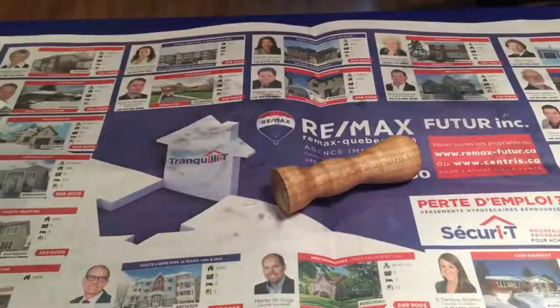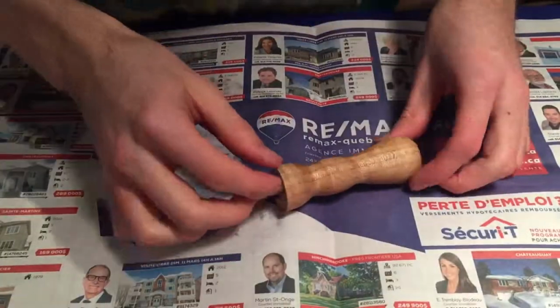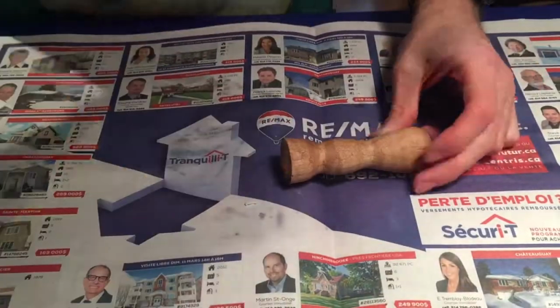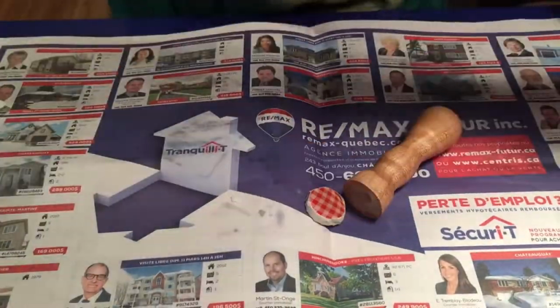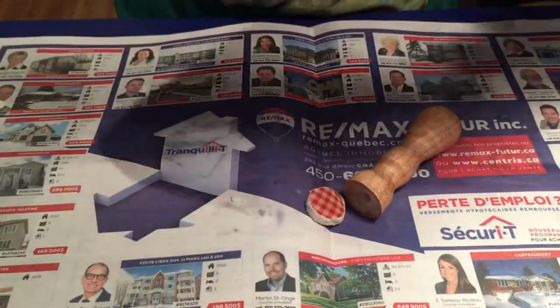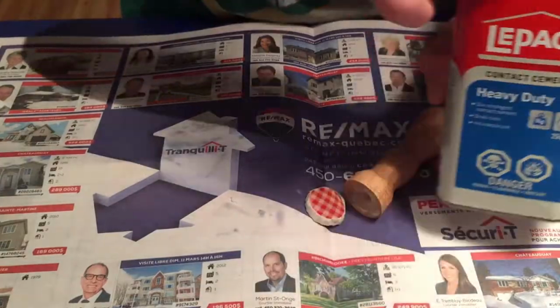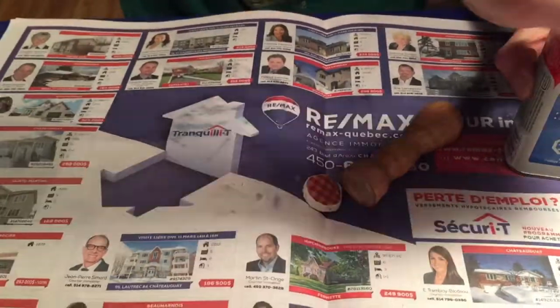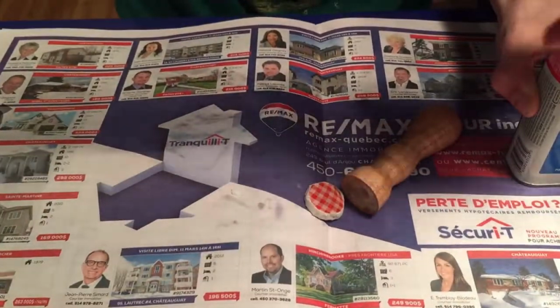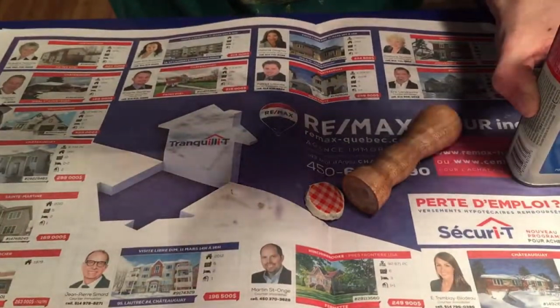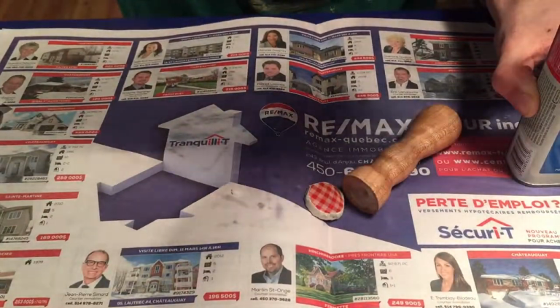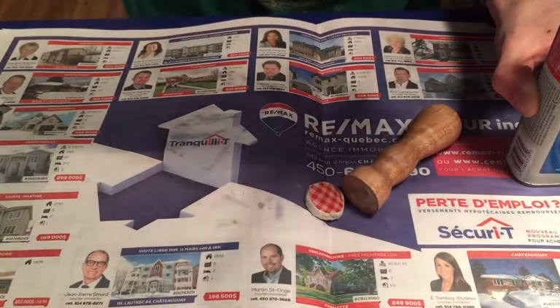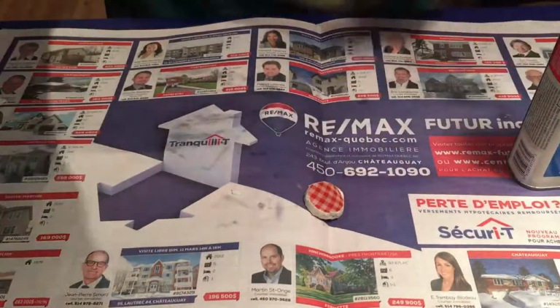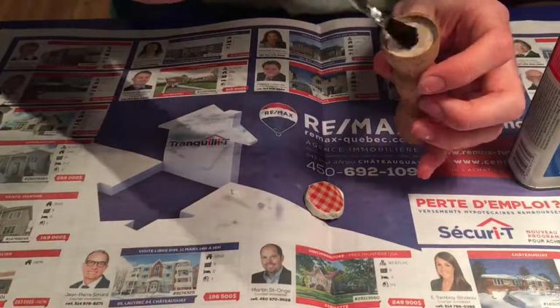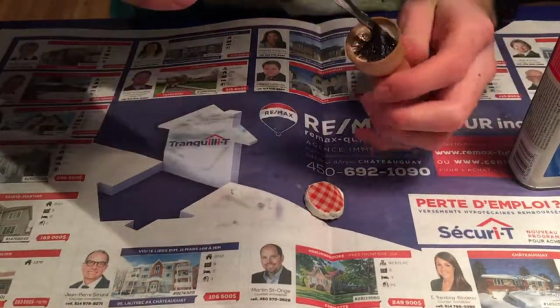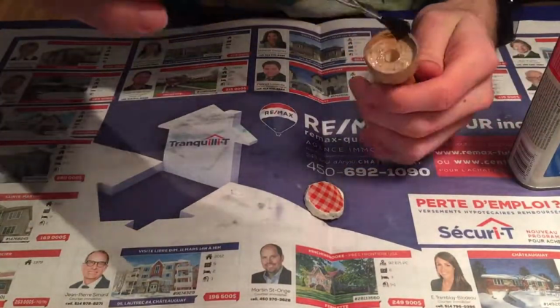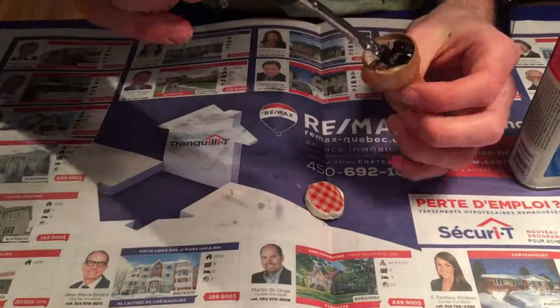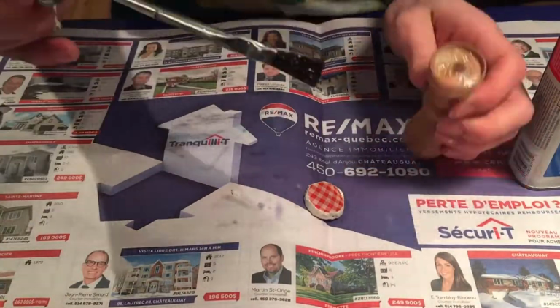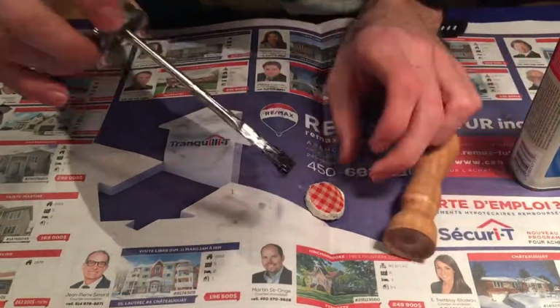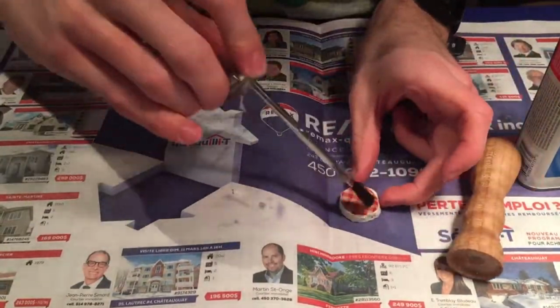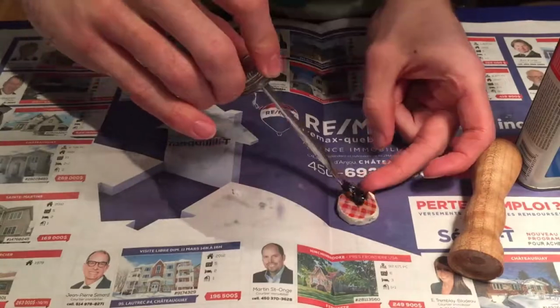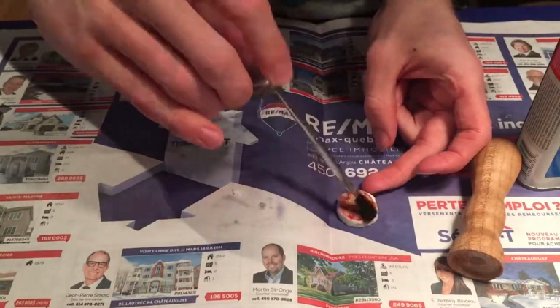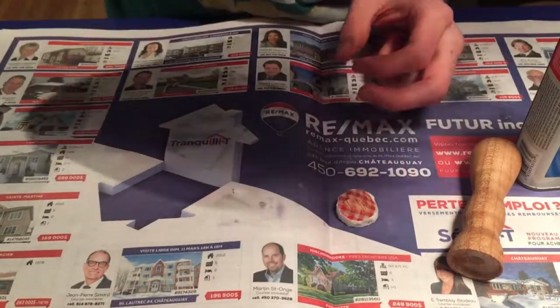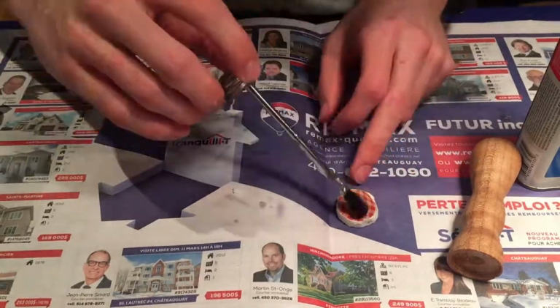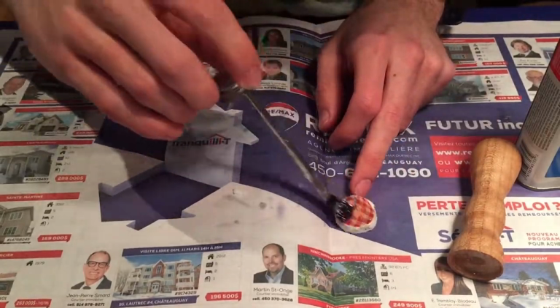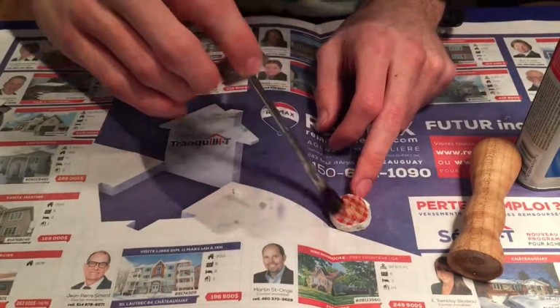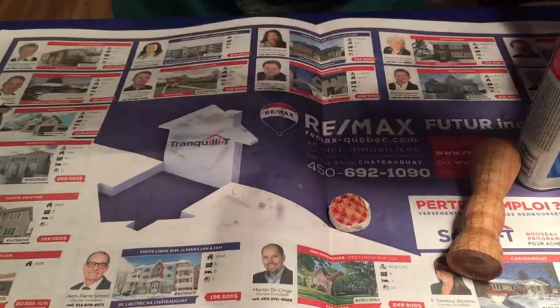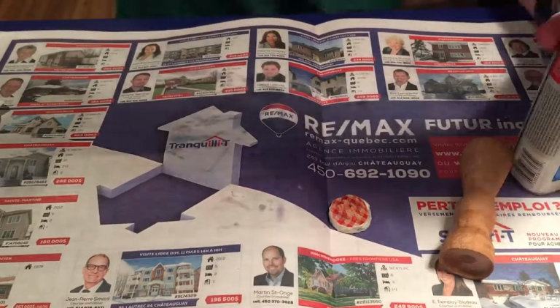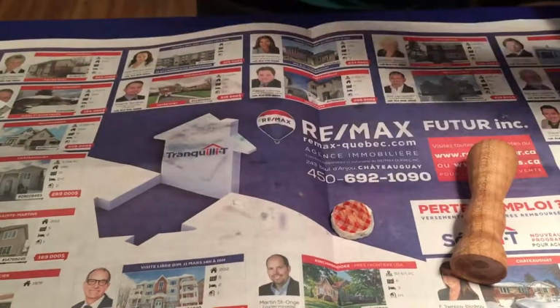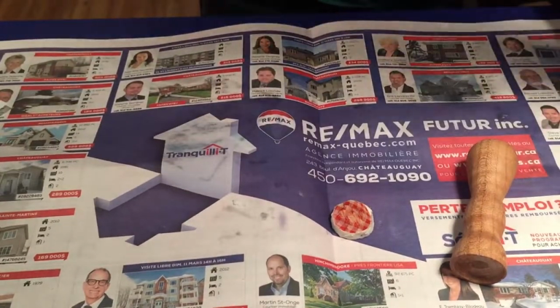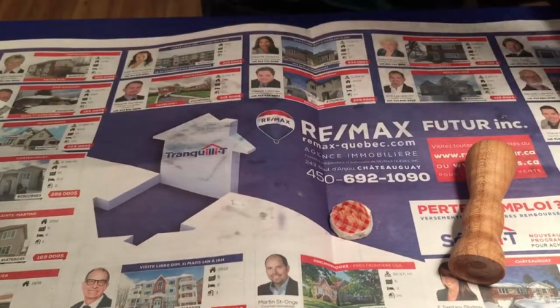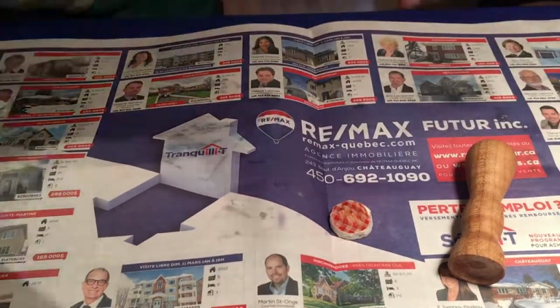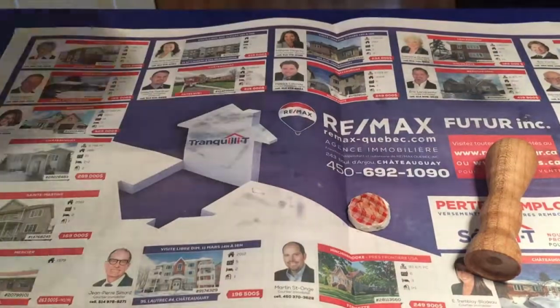Then I used some contact cement to glue the eraser in. You apply it inside on both surfaces, let it dry for 5 minutes, and then stick it together.